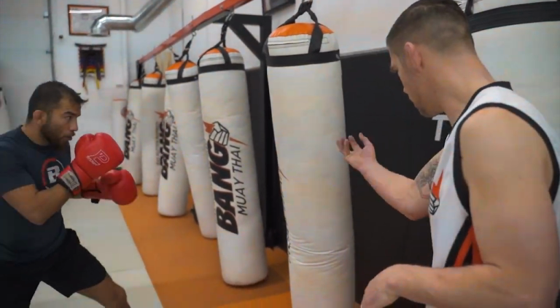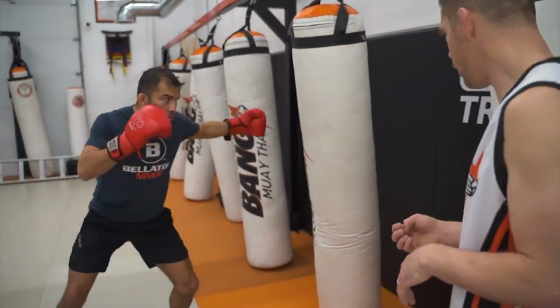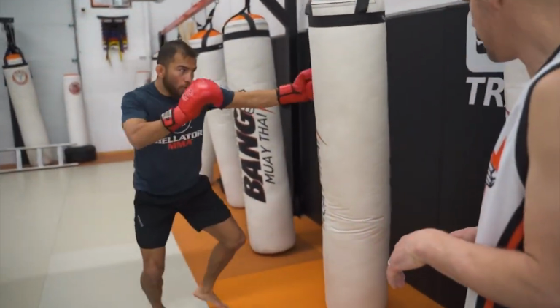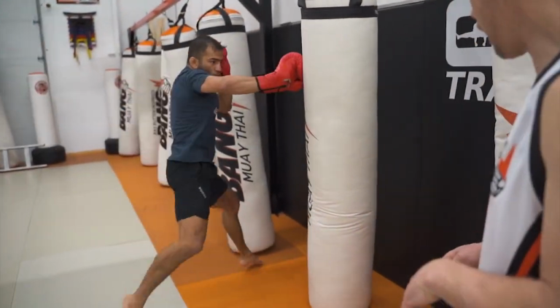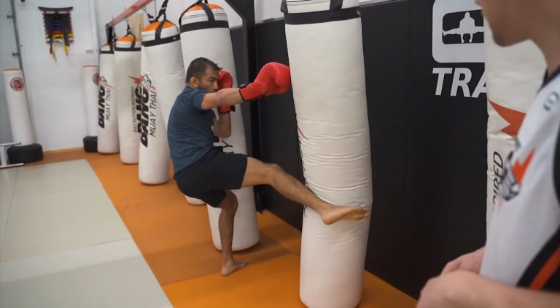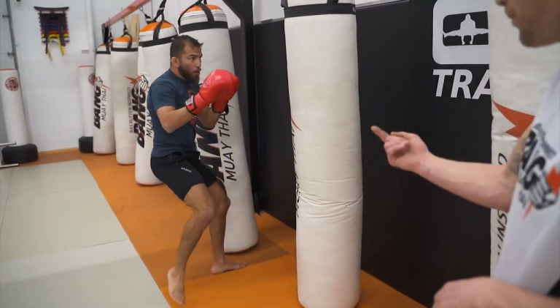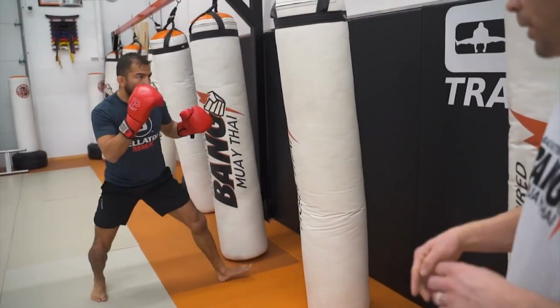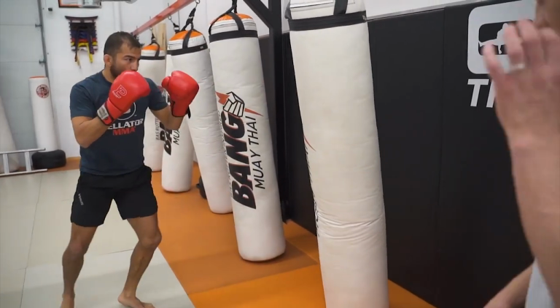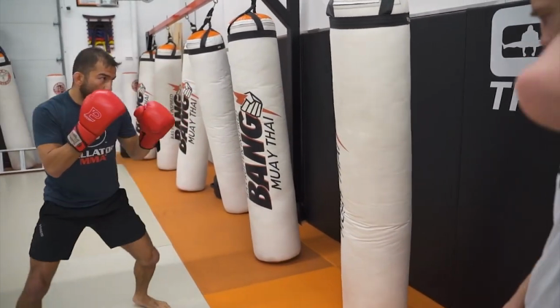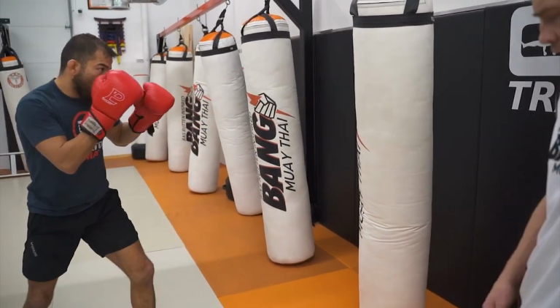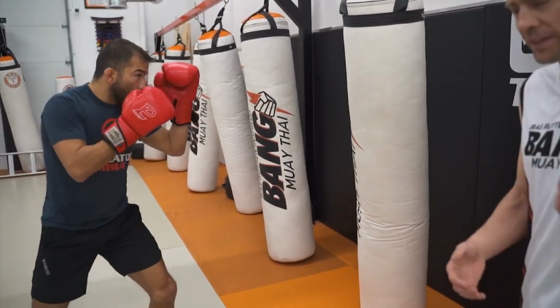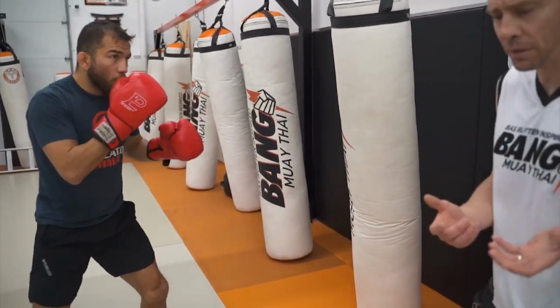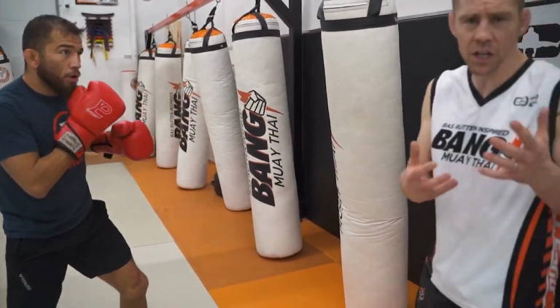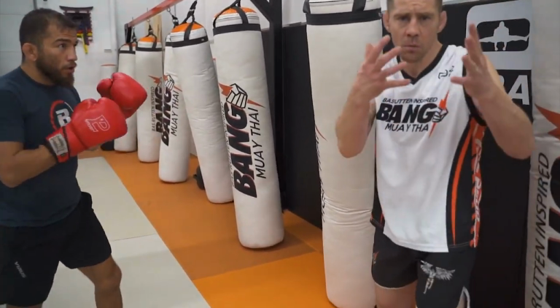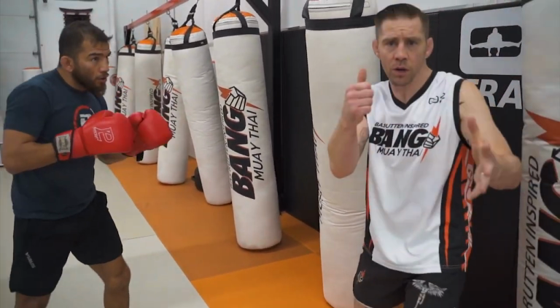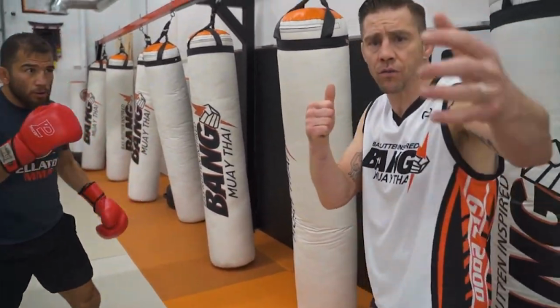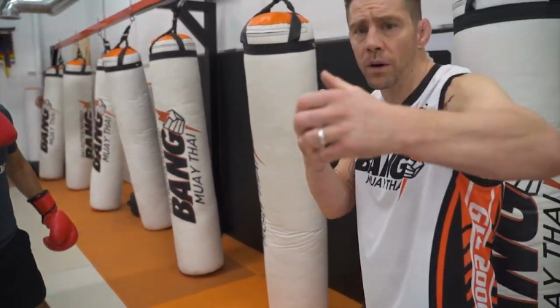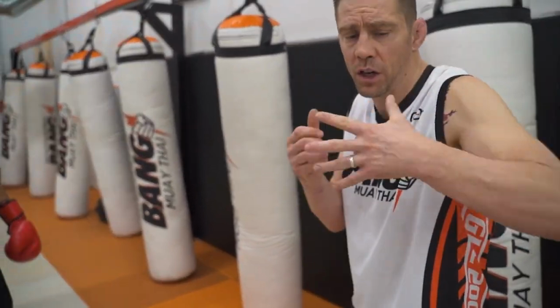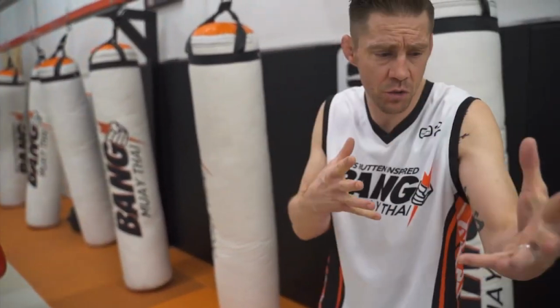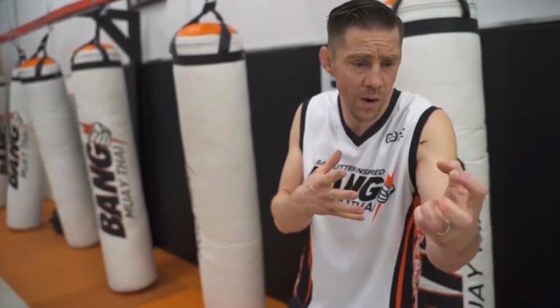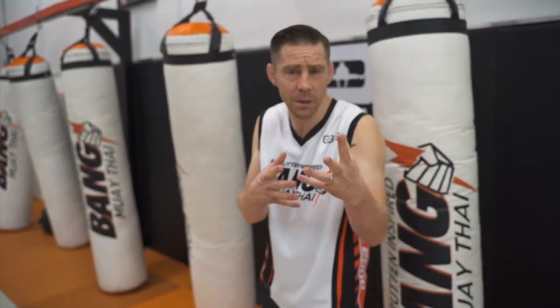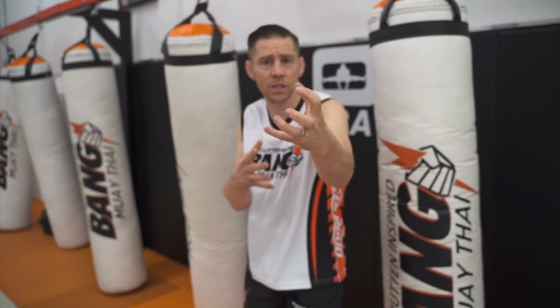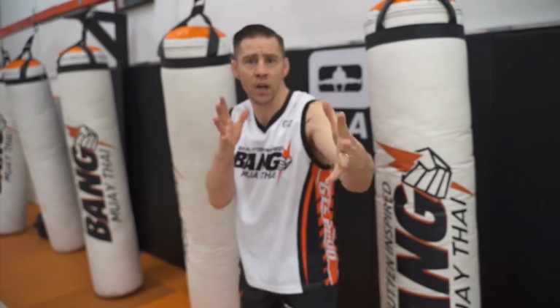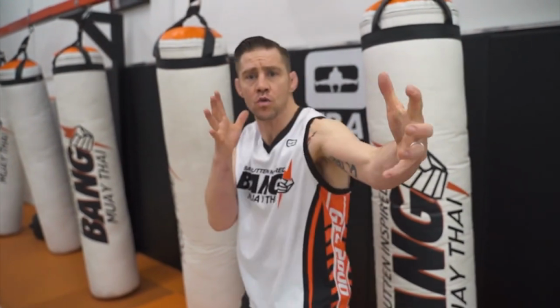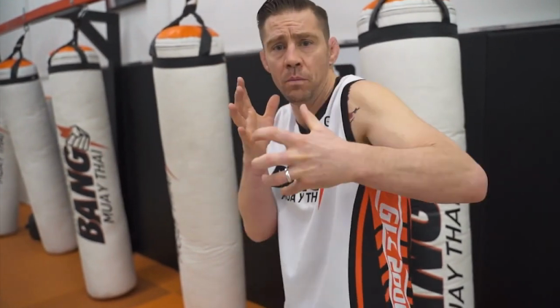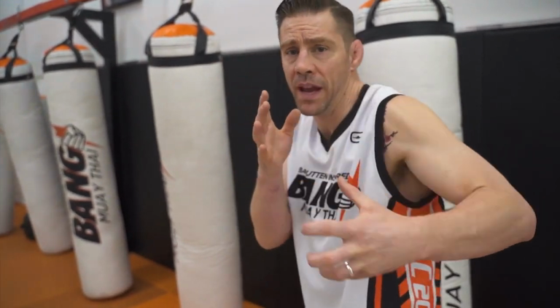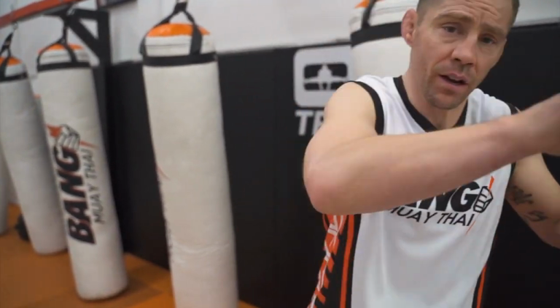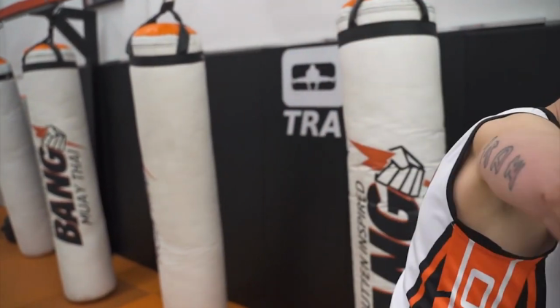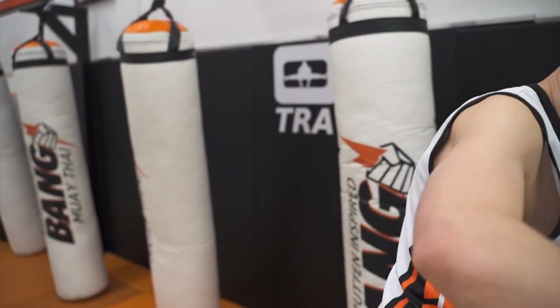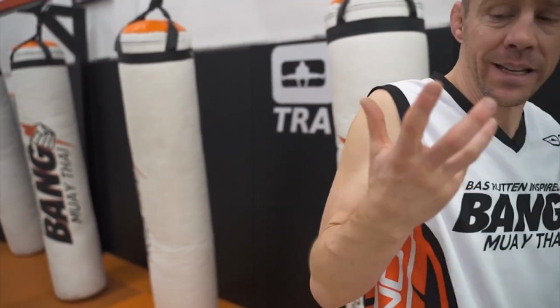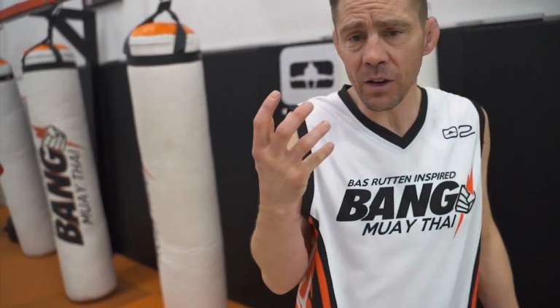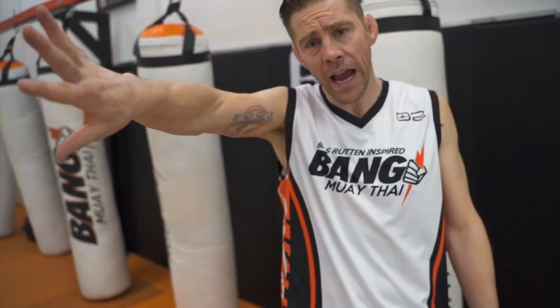Hook forward, and then off the centerline for the low kick. Beautiful. Think about that — you just pull yourself forward, you just drag yourself, pull yourself in, and then off to the side.